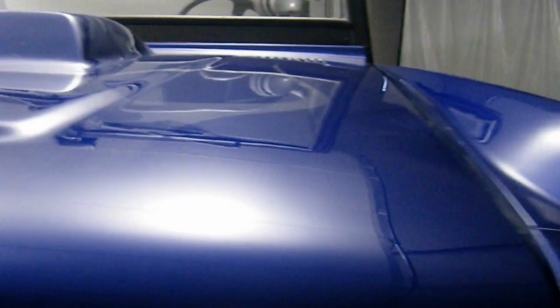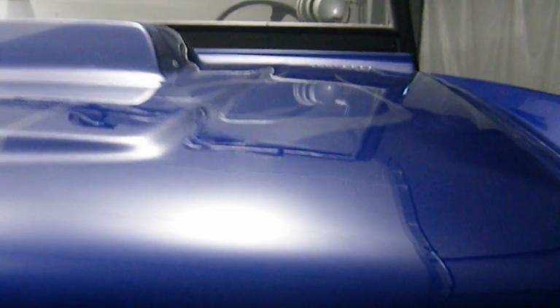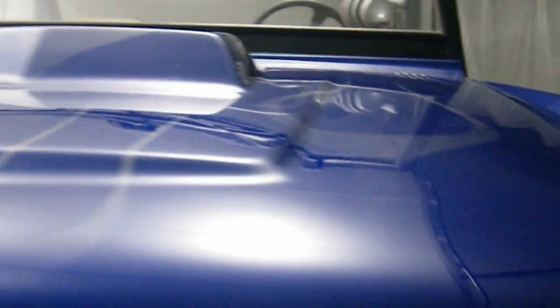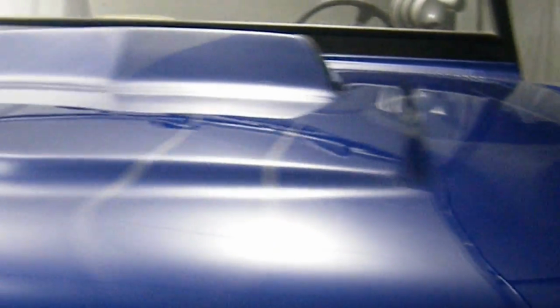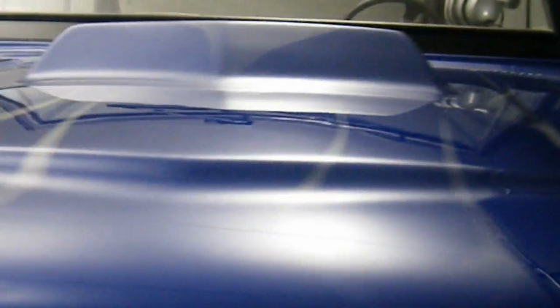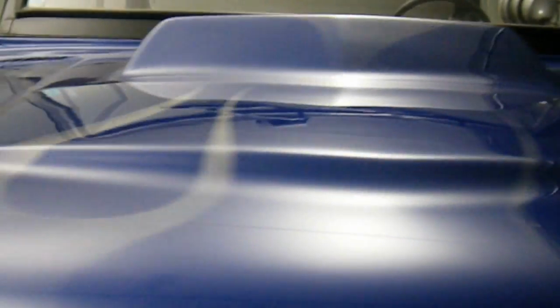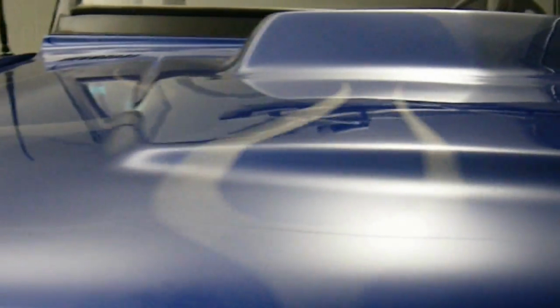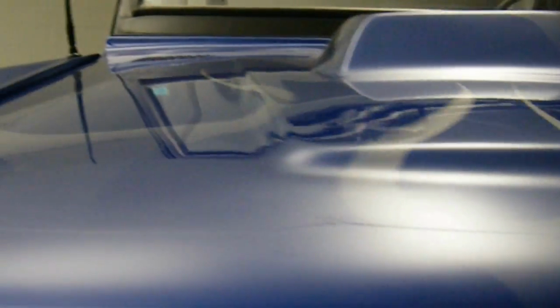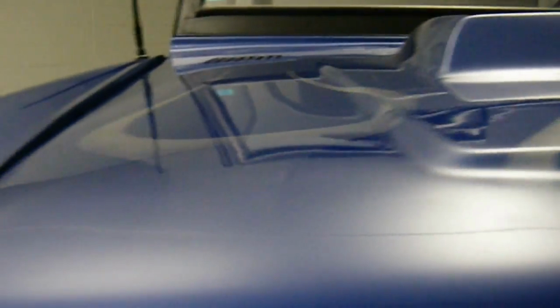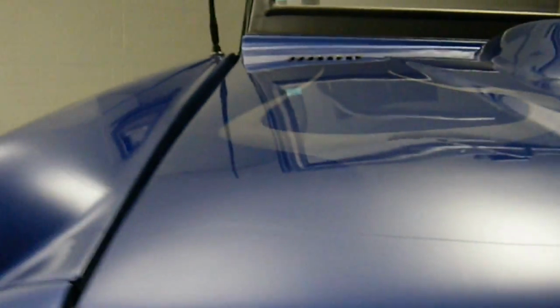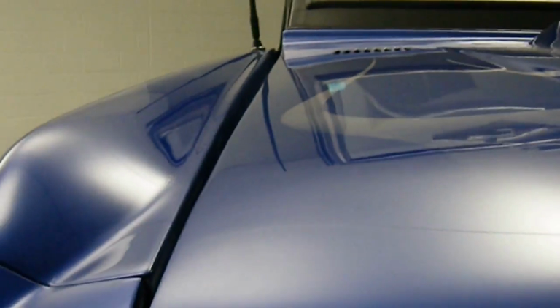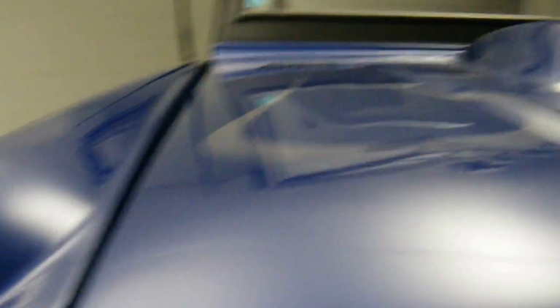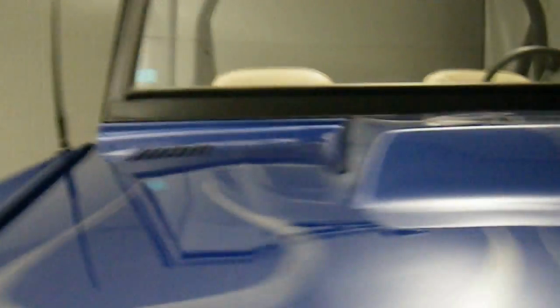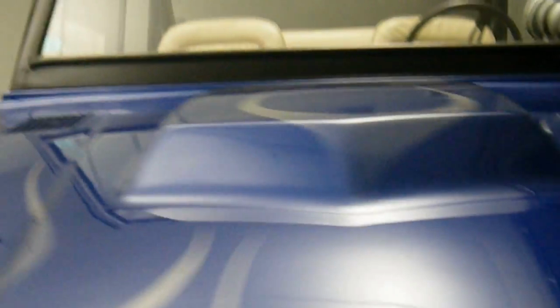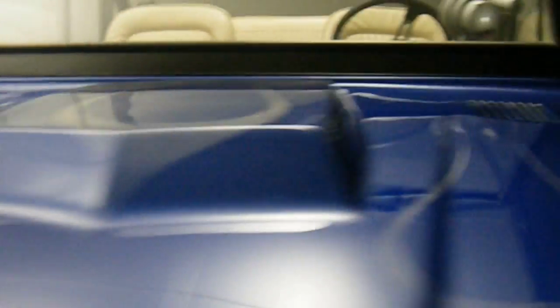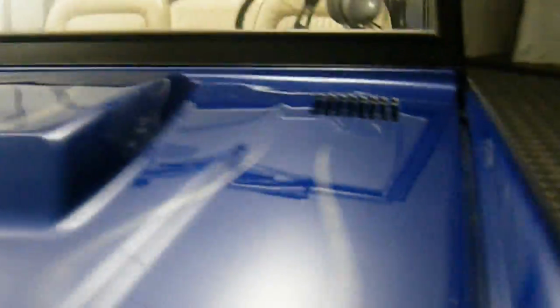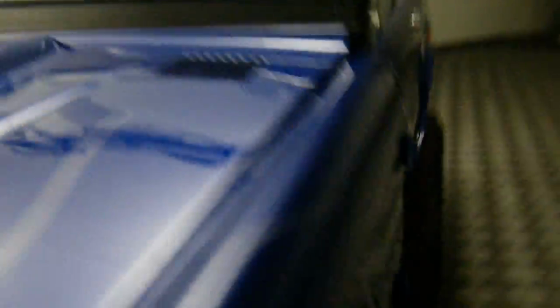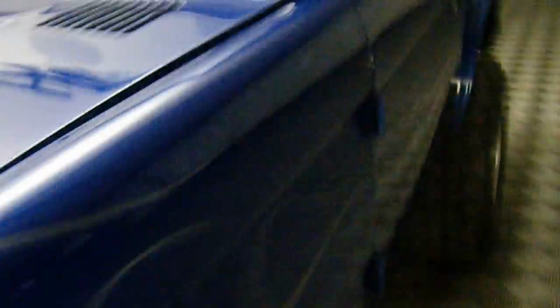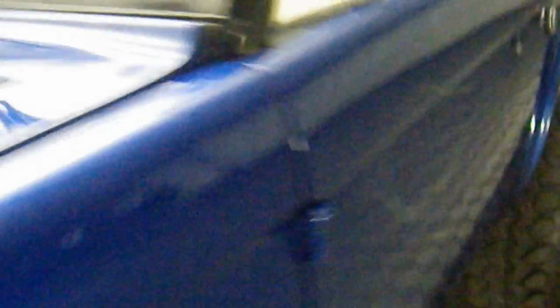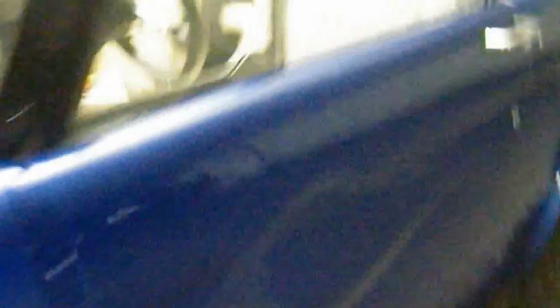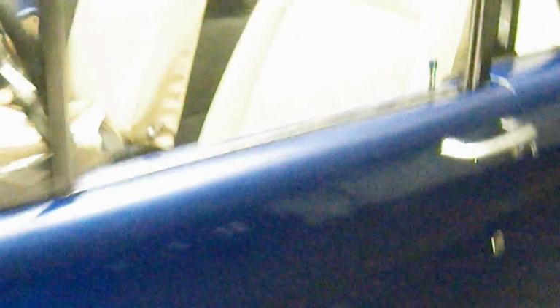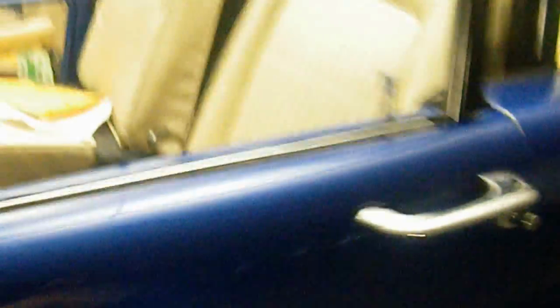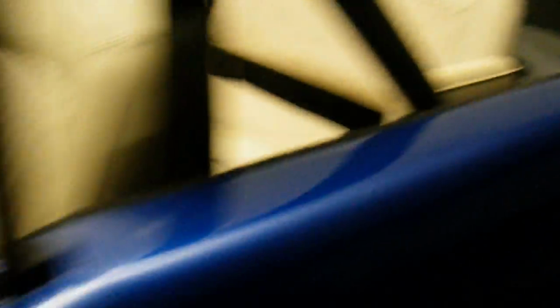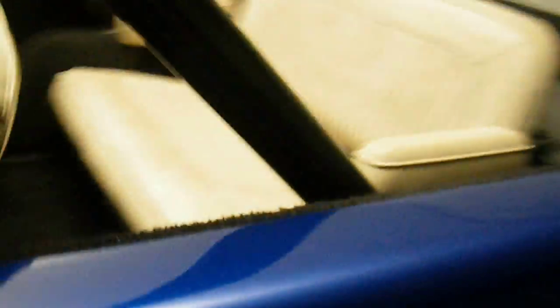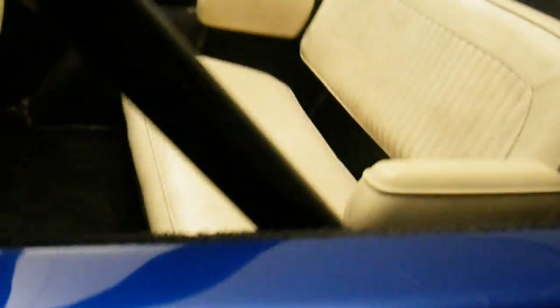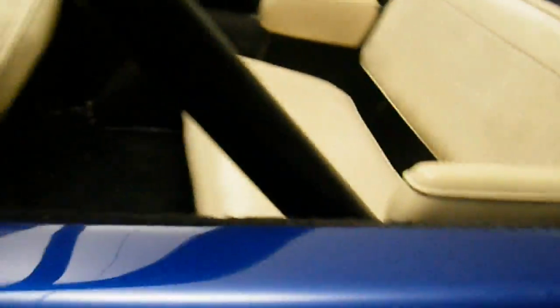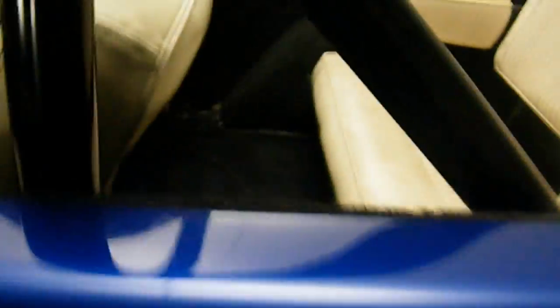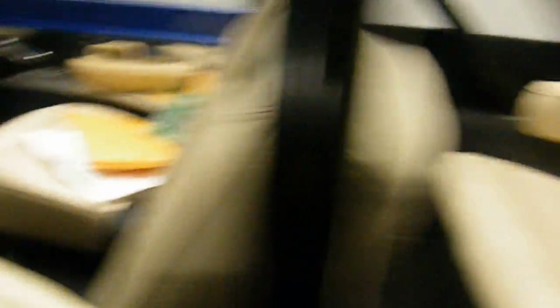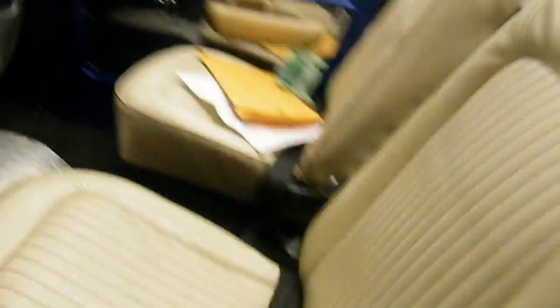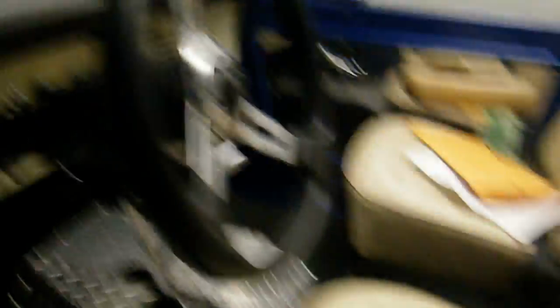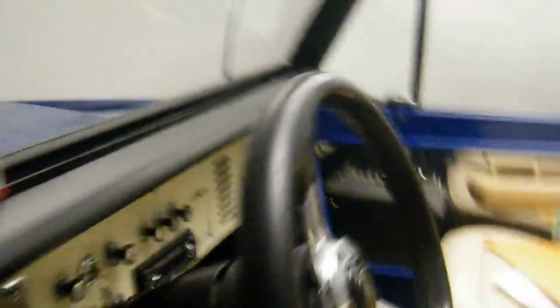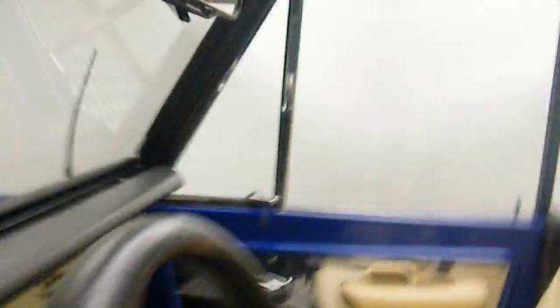Take a look at the fiberglass hood — we'll go ahead and start it up as well. Once again, original white bucket seats and rear jump seat. Does come with a full soft top.